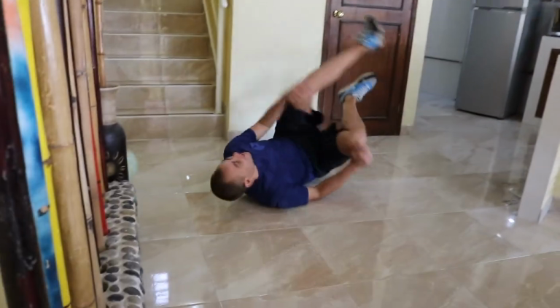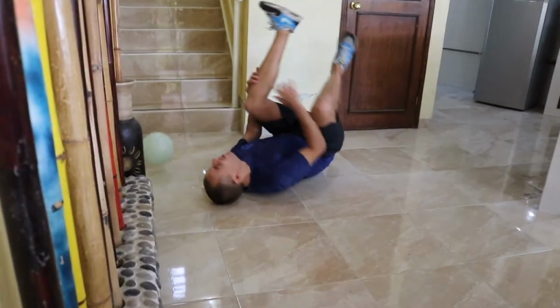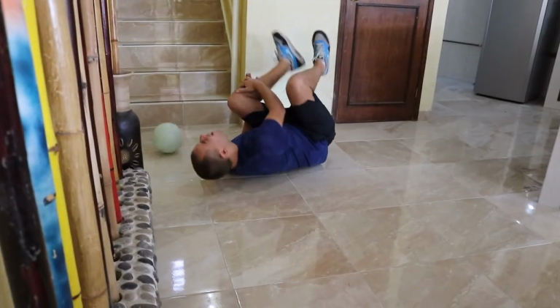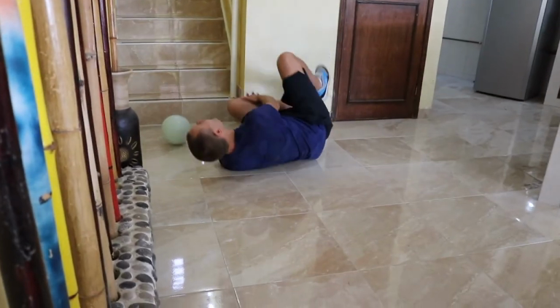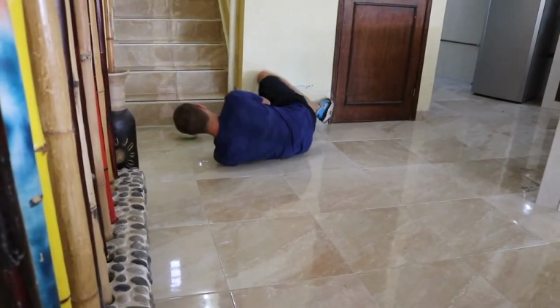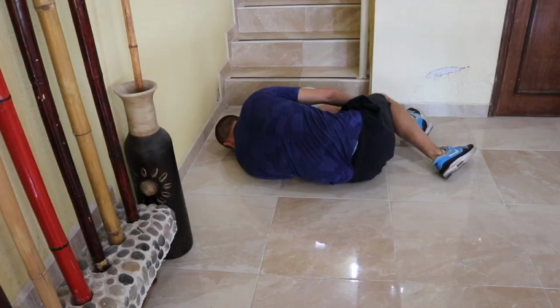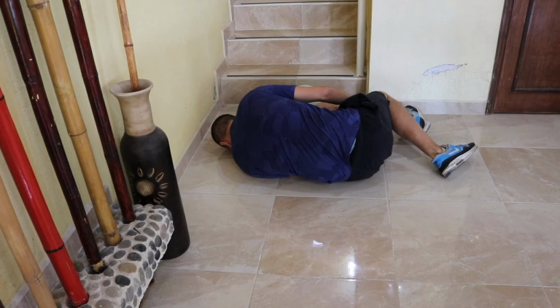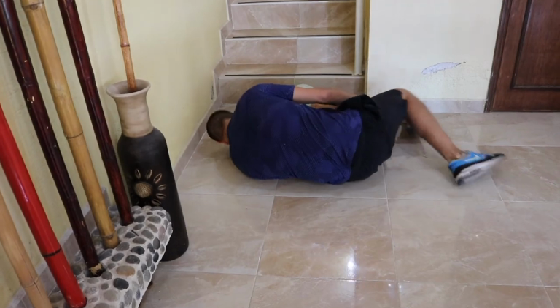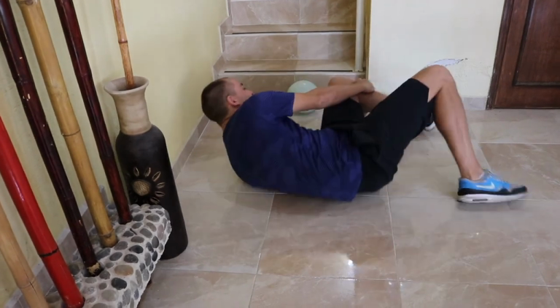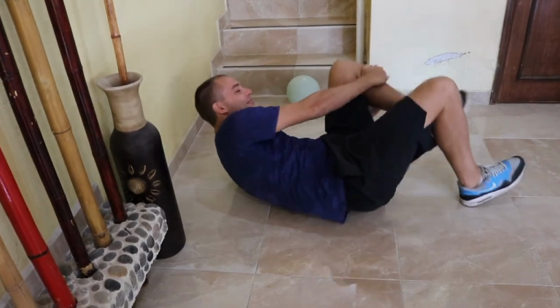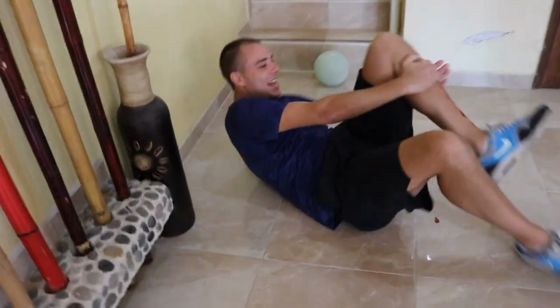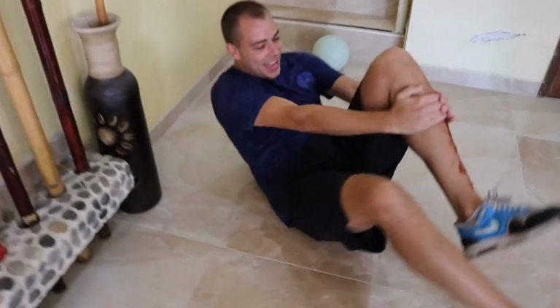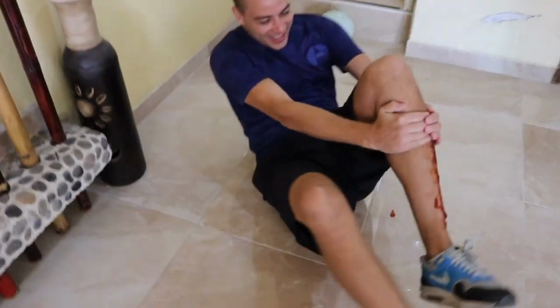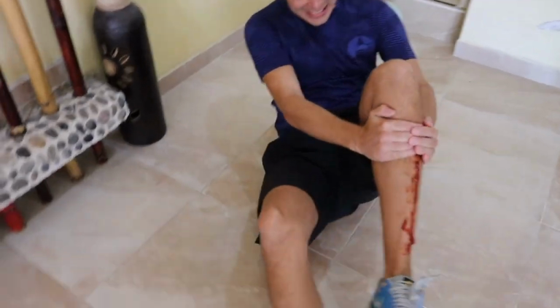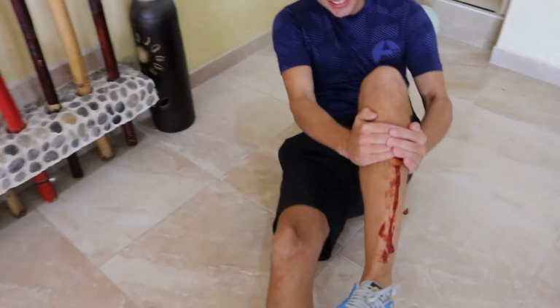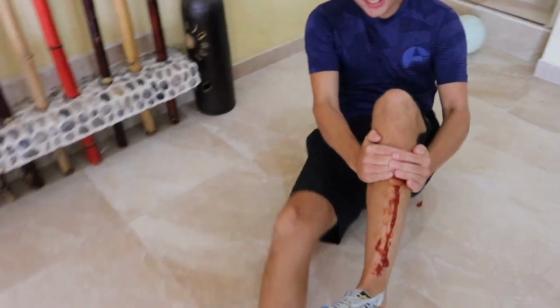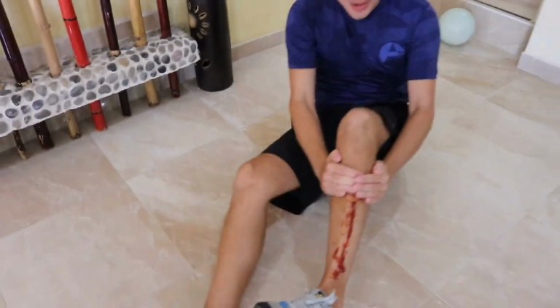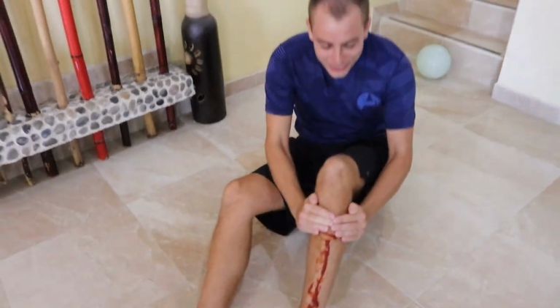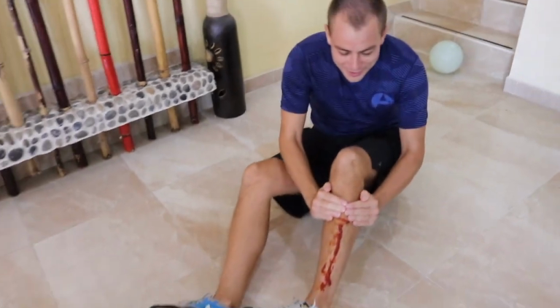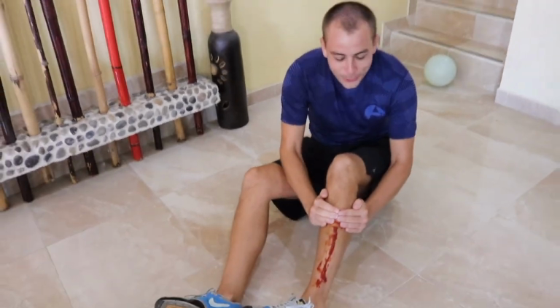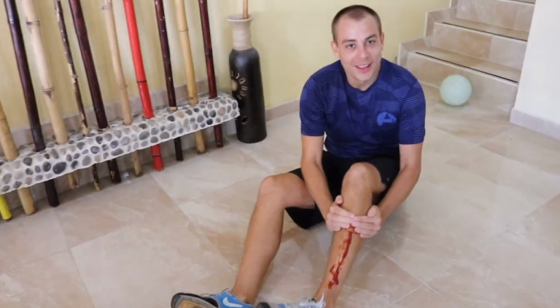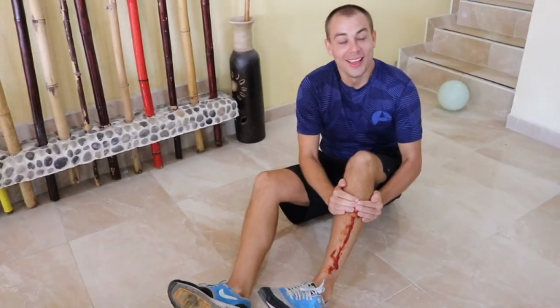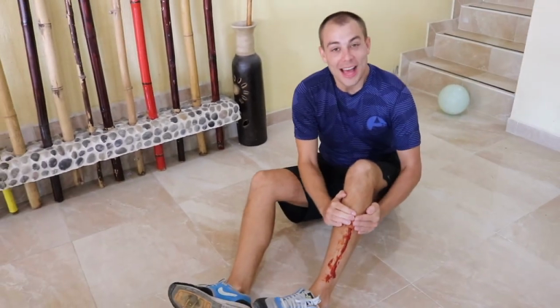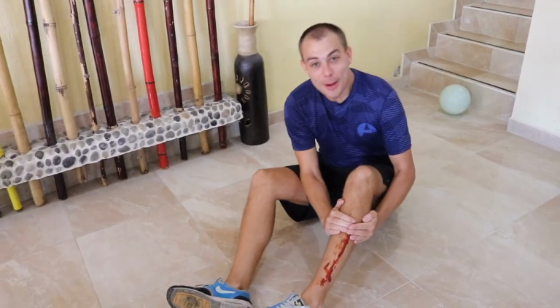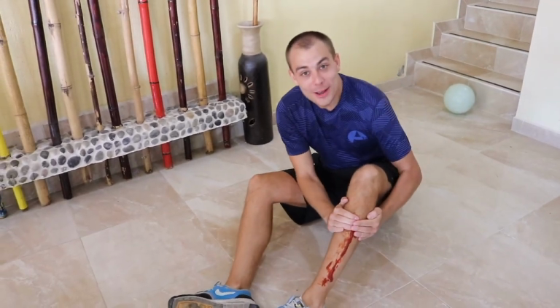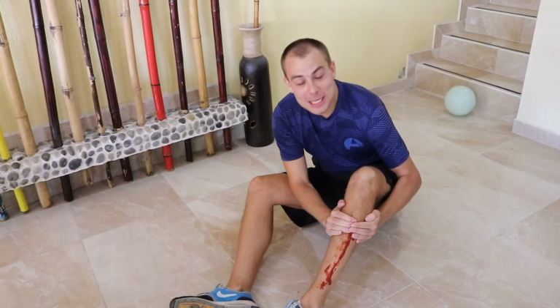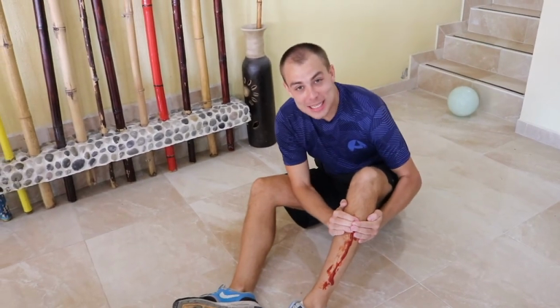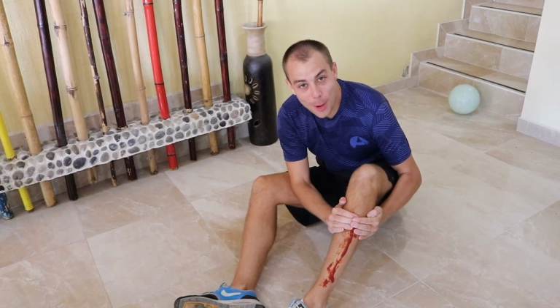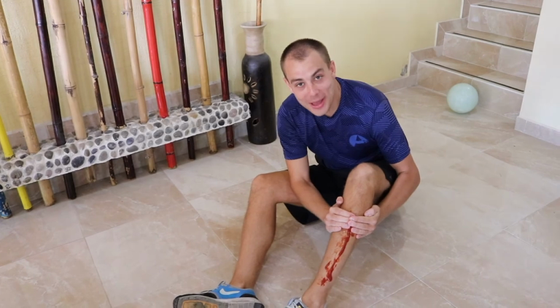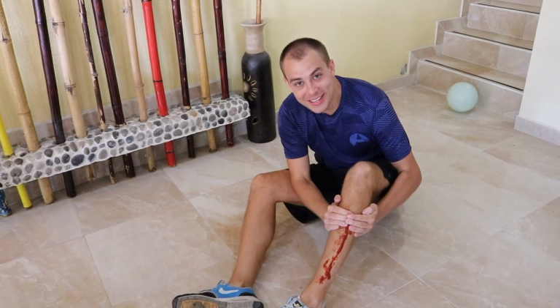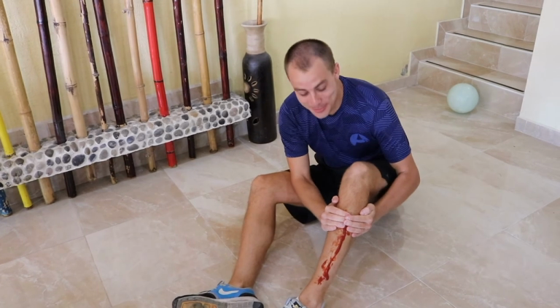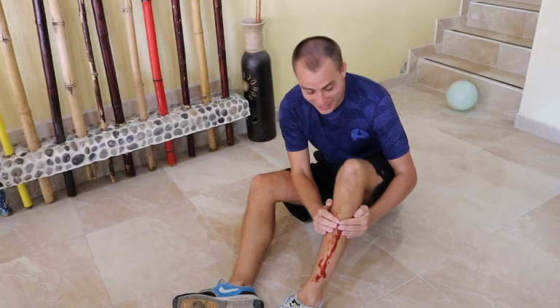No! My leg! I've got to be more careful. How about we learn how to make some homemade shin pads?